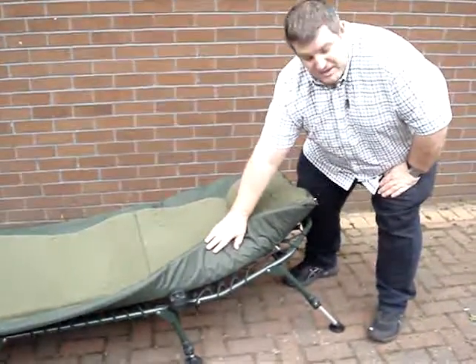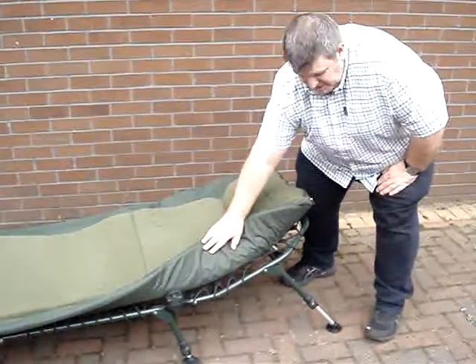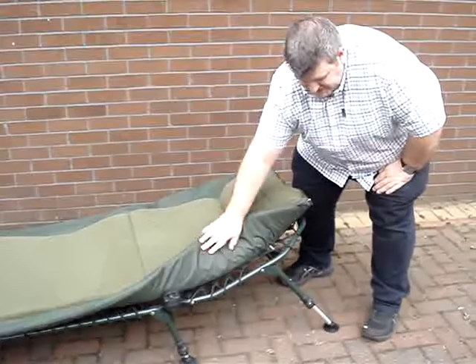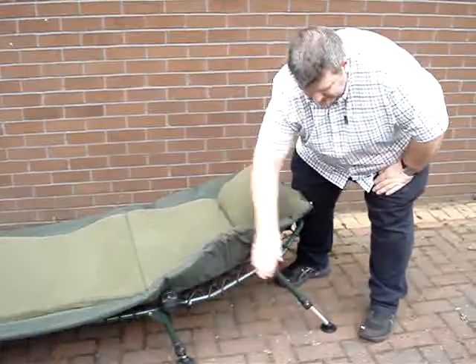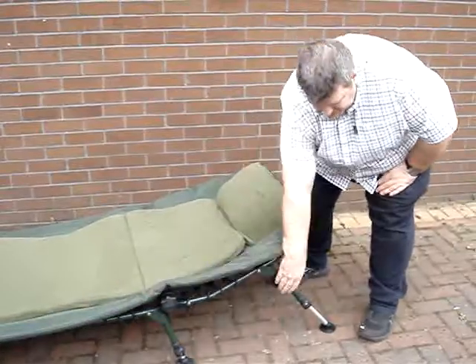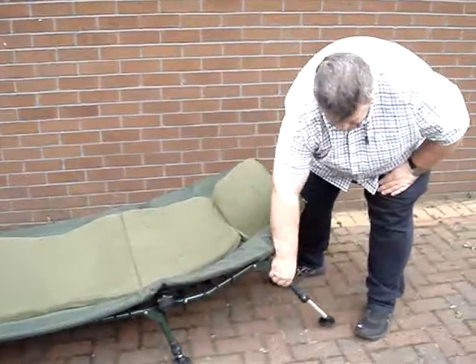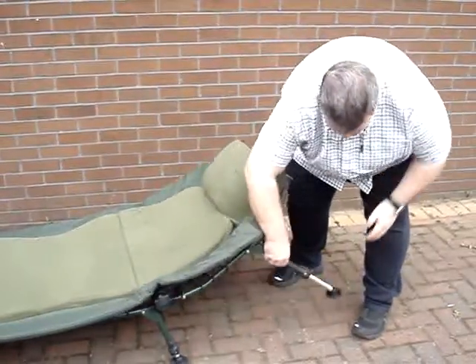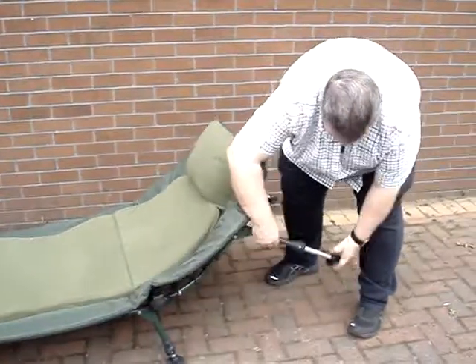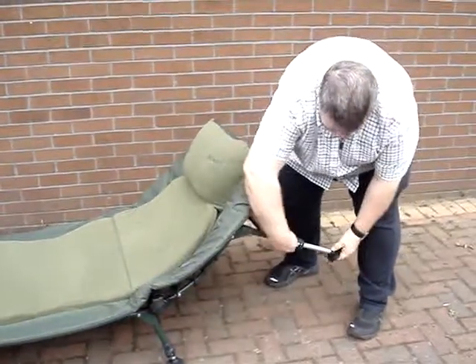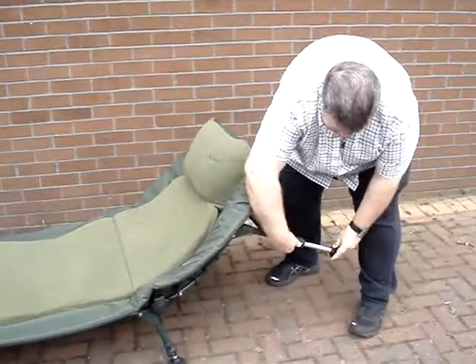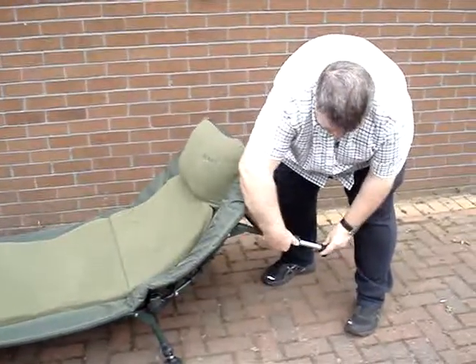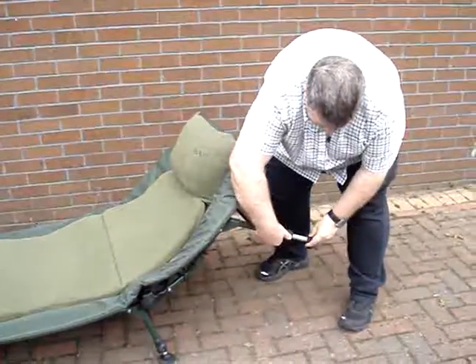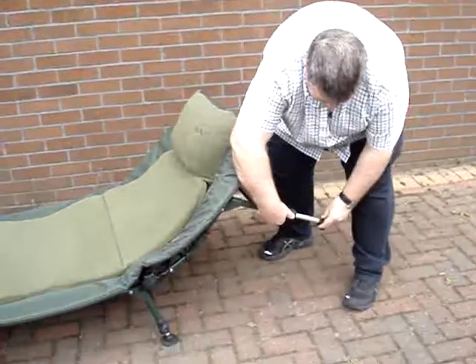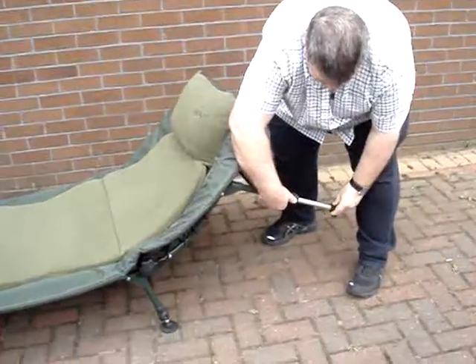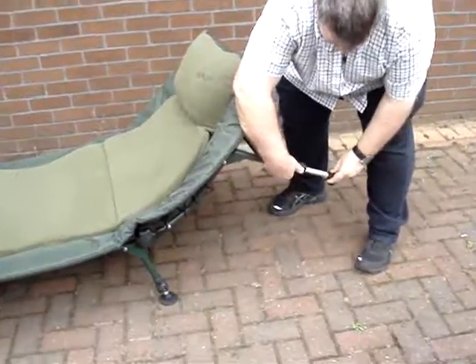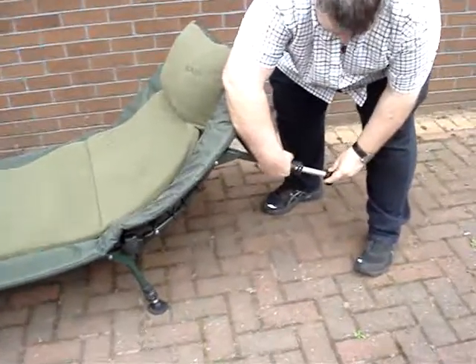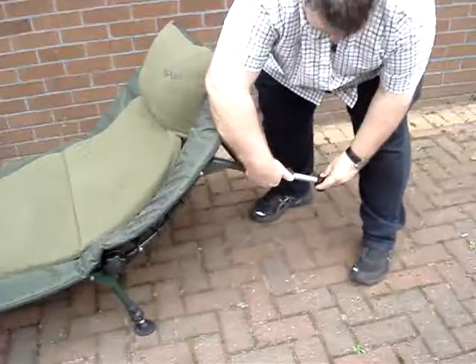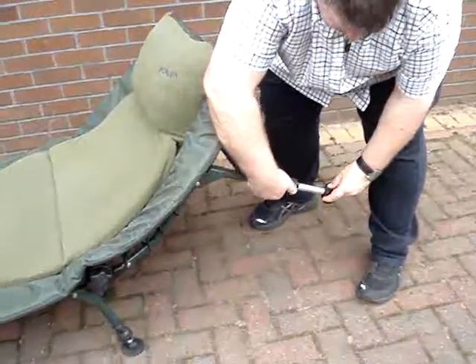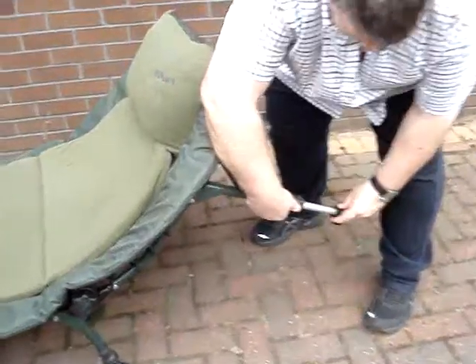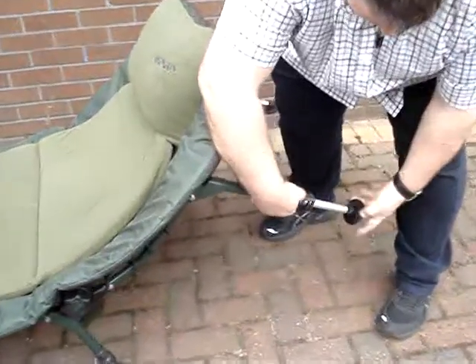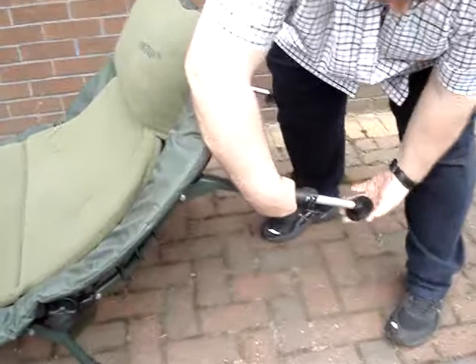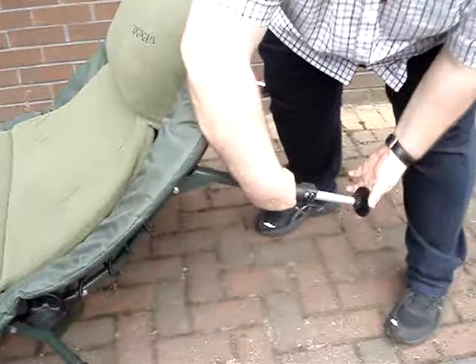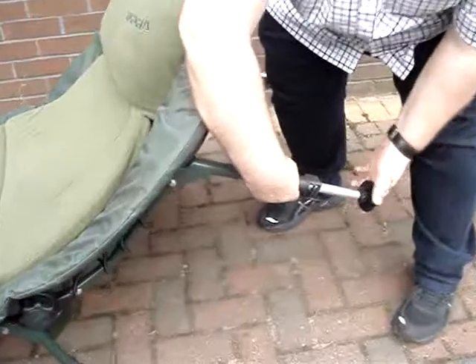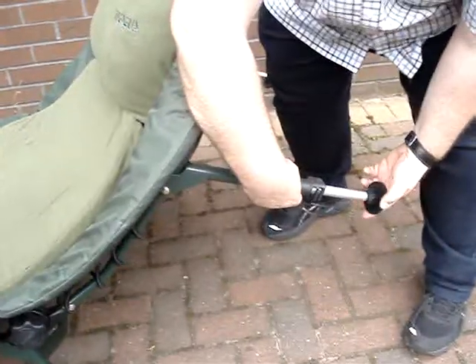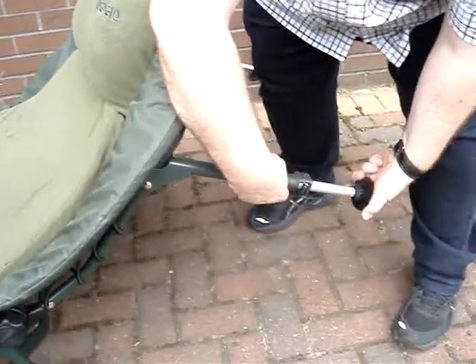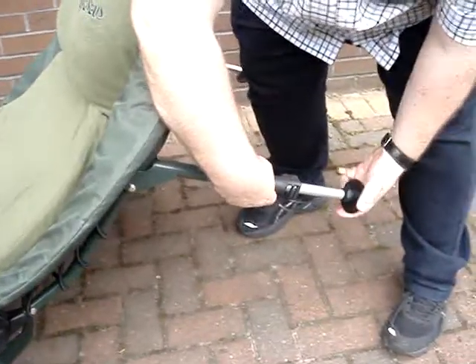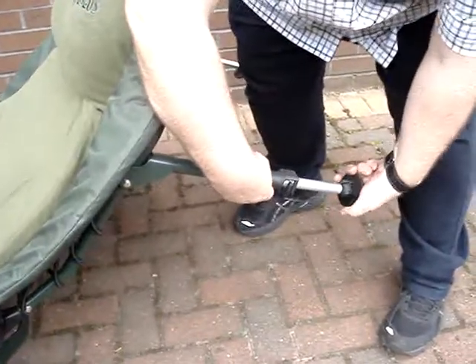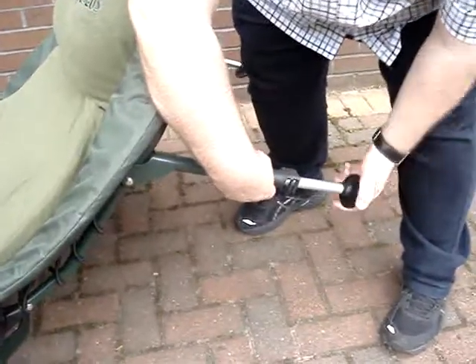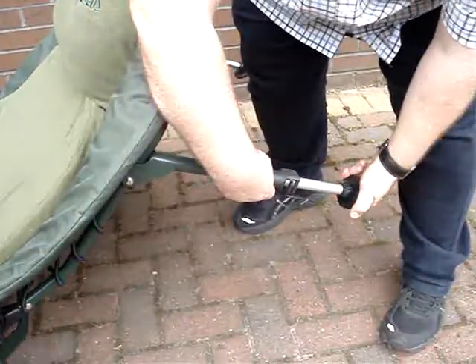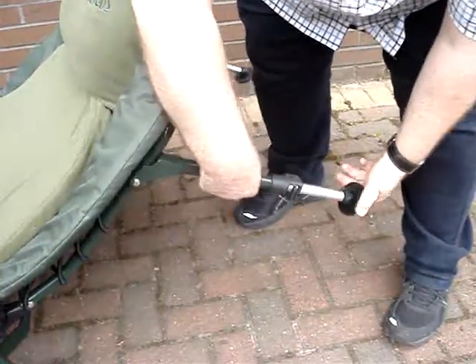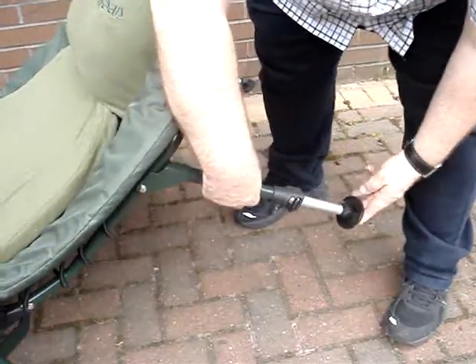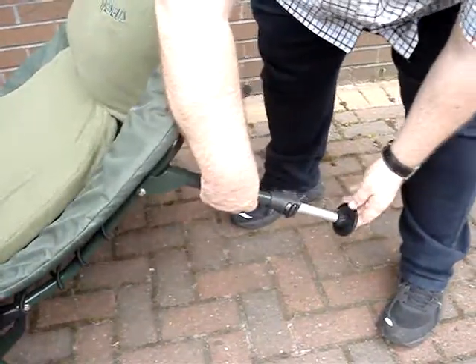As you'd expect with all quality bed chairs, the legs are very easy to get in and out. And they're all multi-positional, multi-rotating legs.